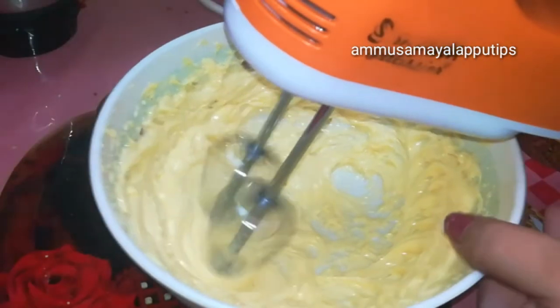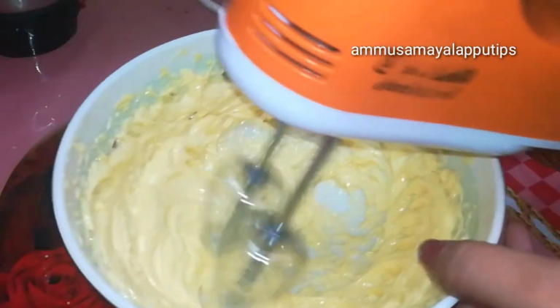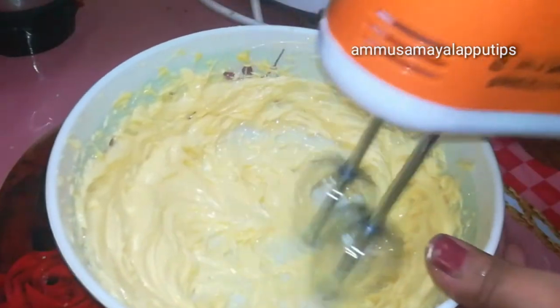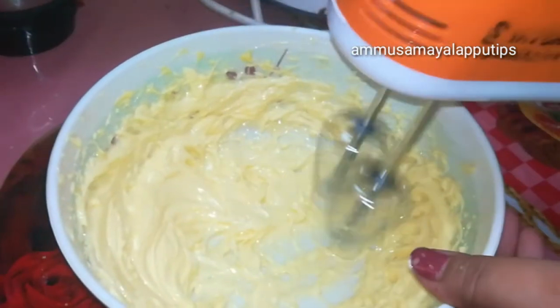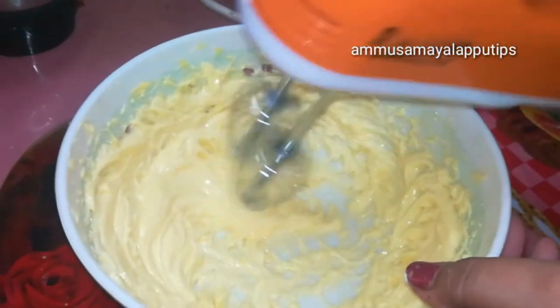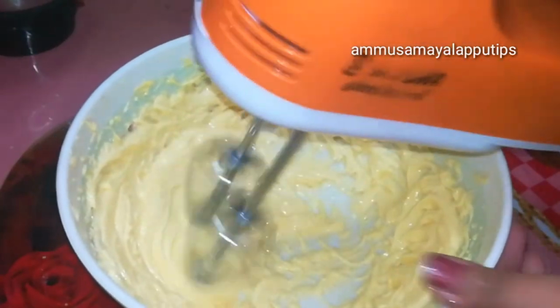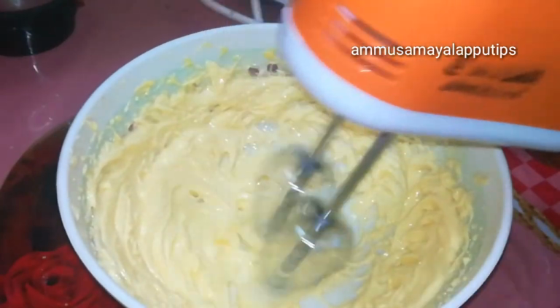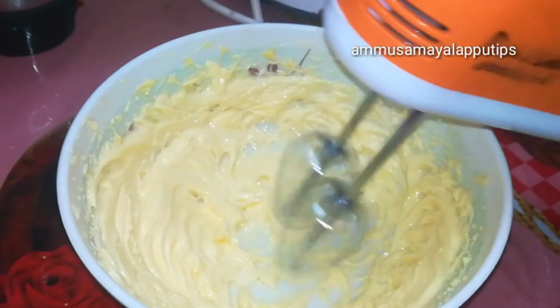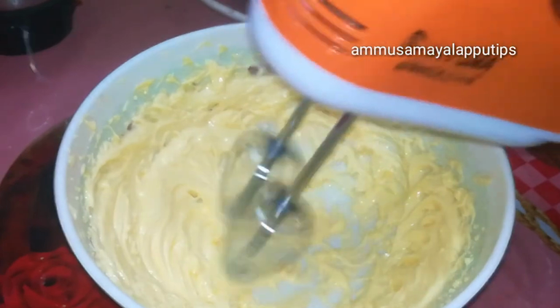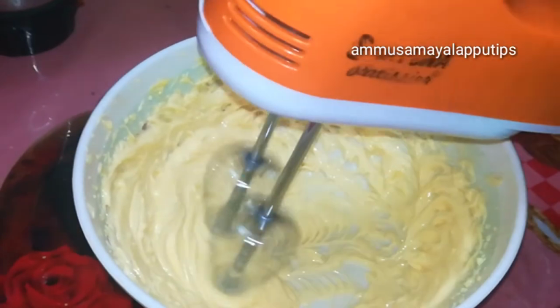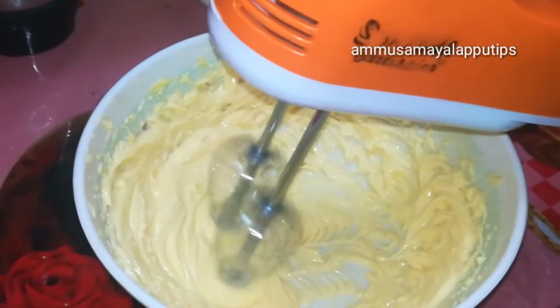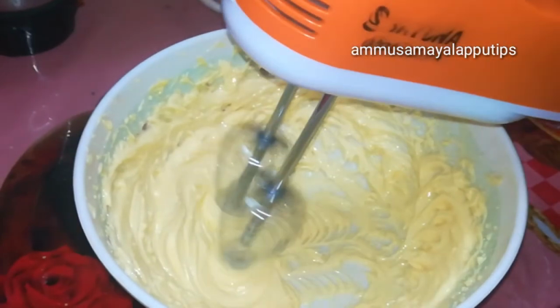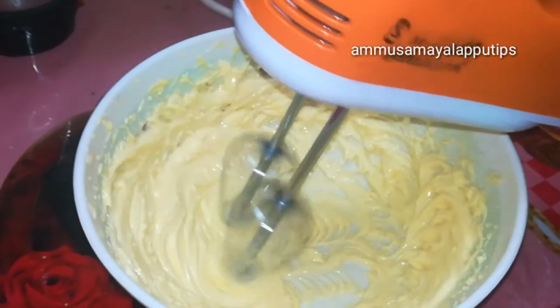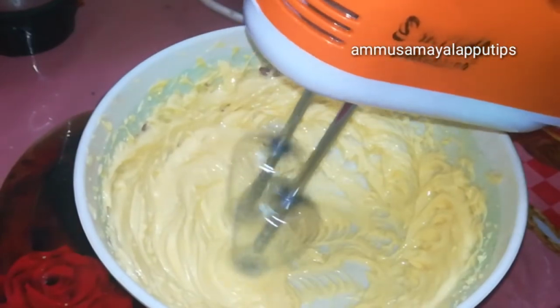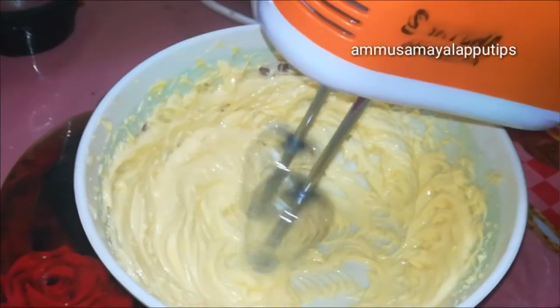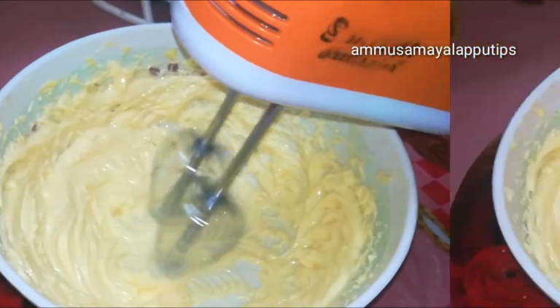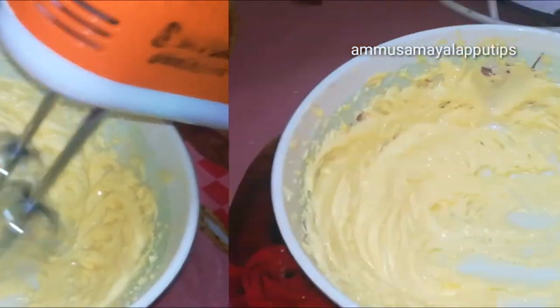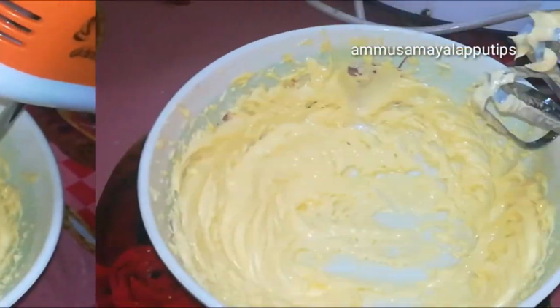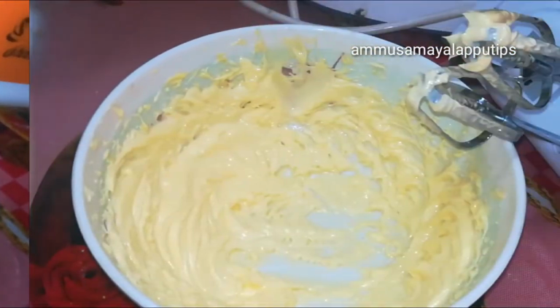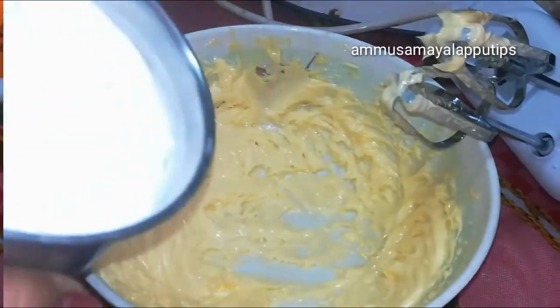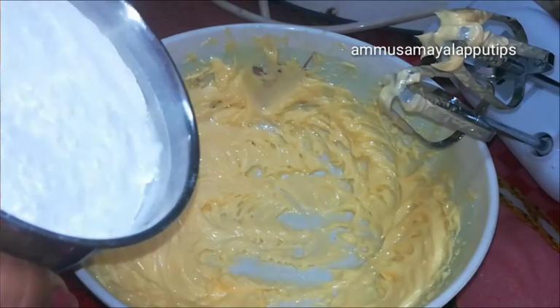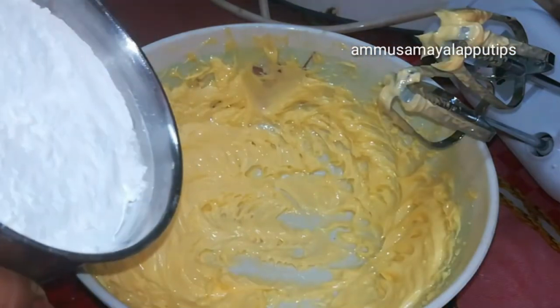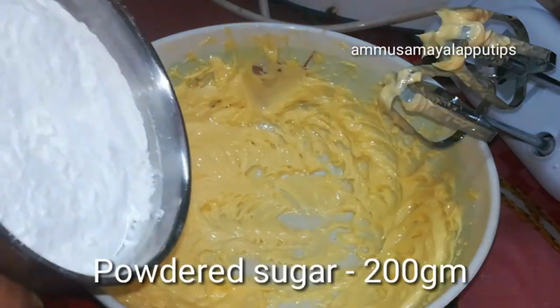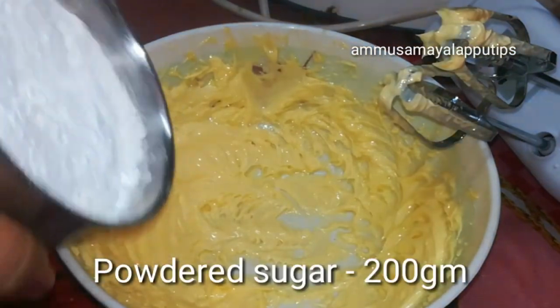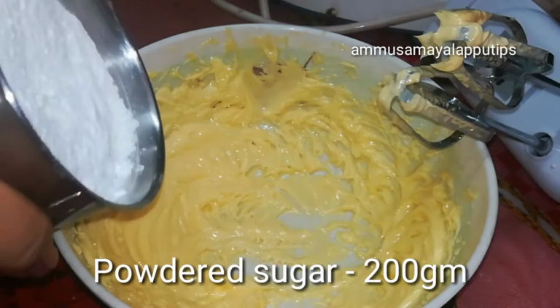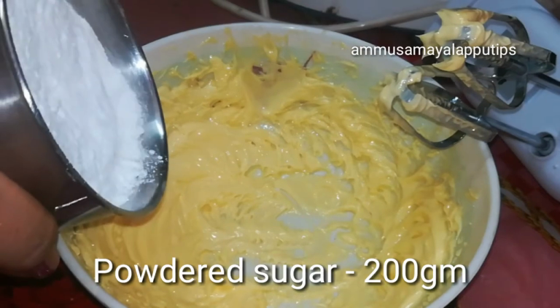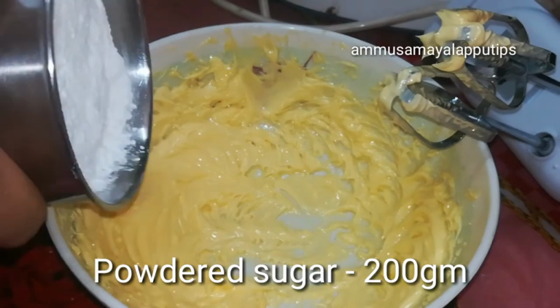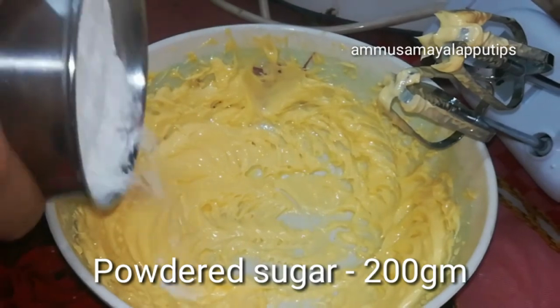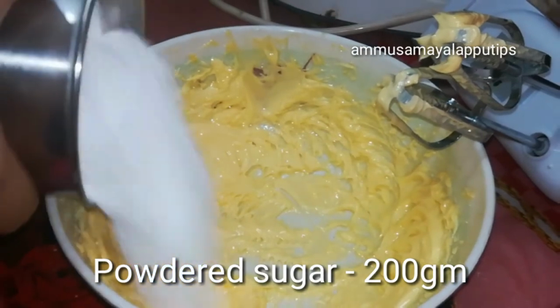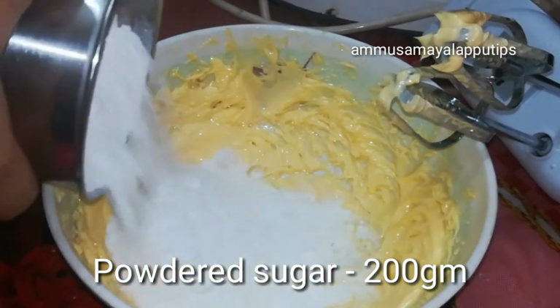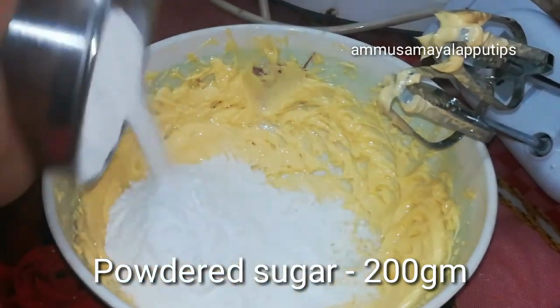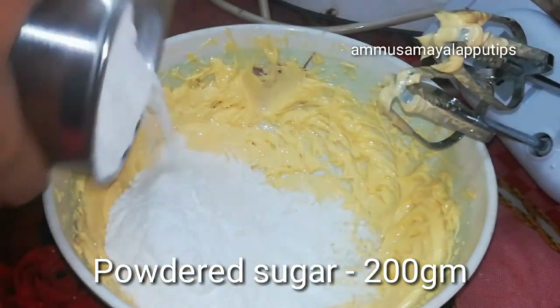If you want to use a beater, it will turn a pale yellow. Then you can add it to the sugar. We will add 100 grams of sugar.